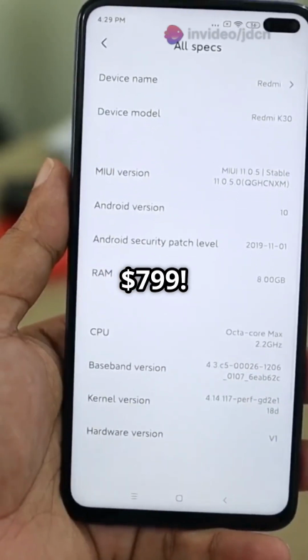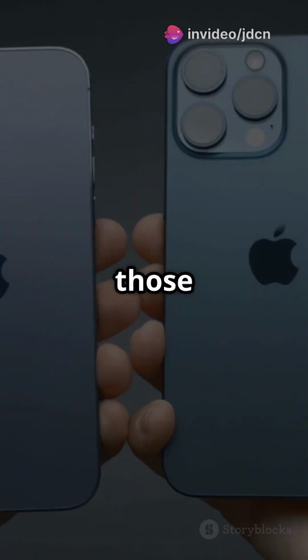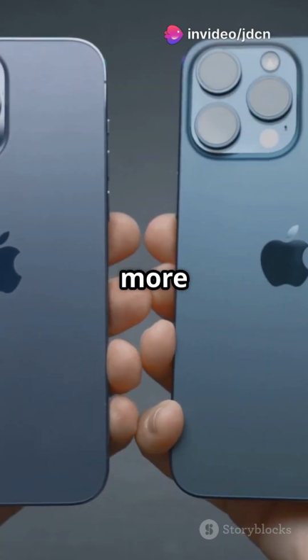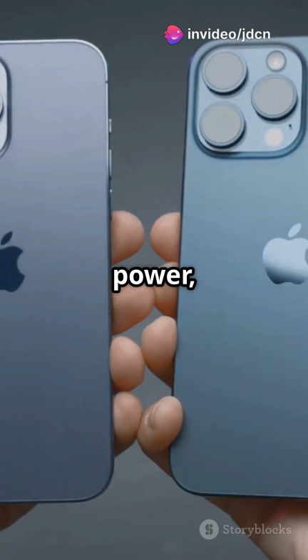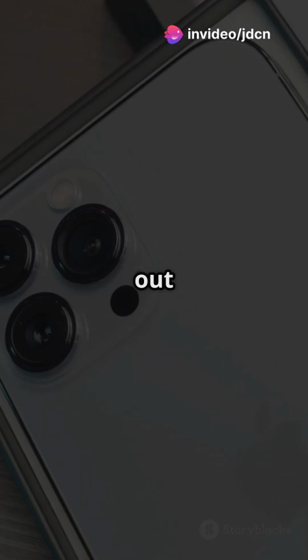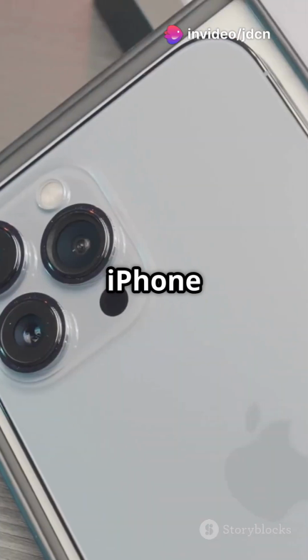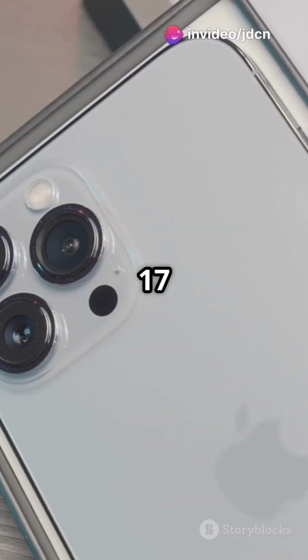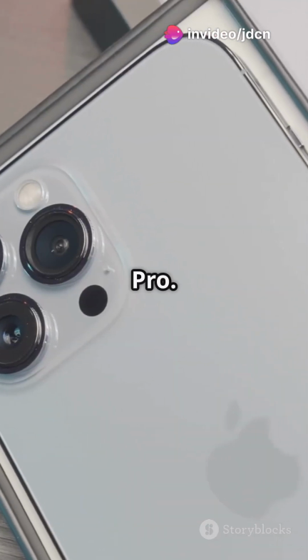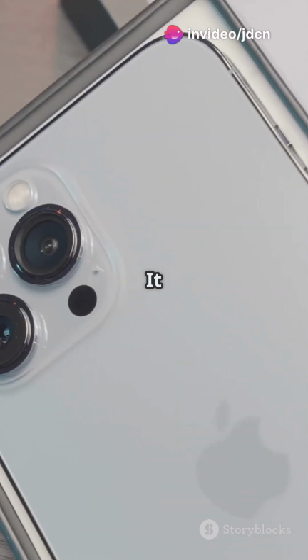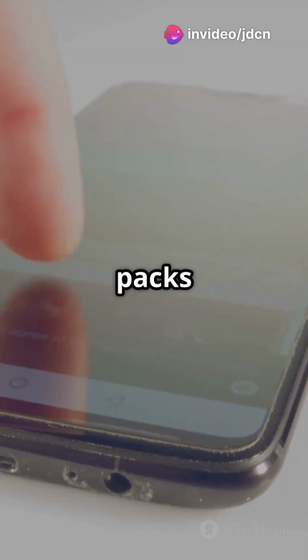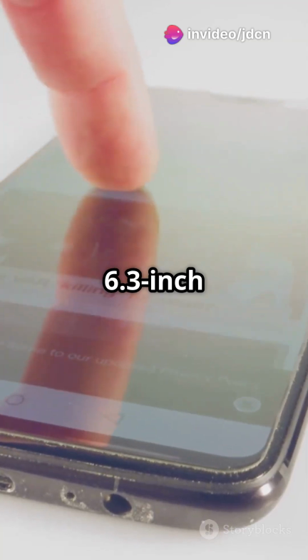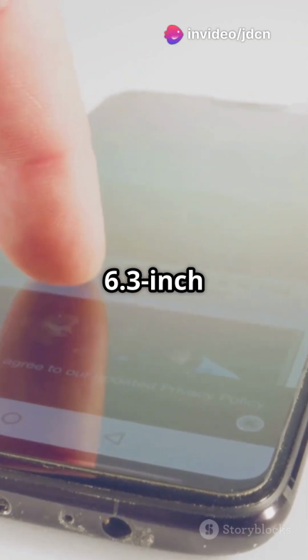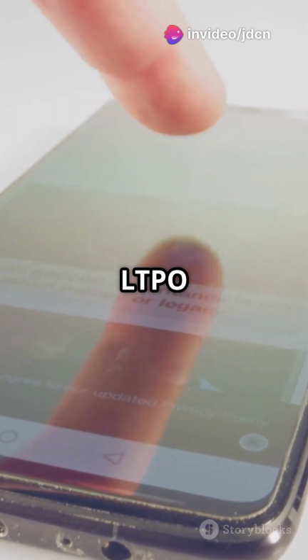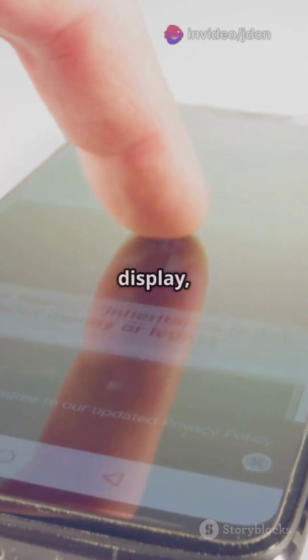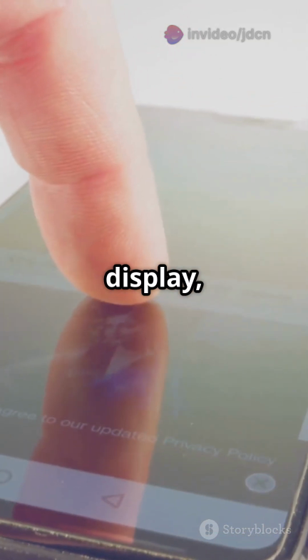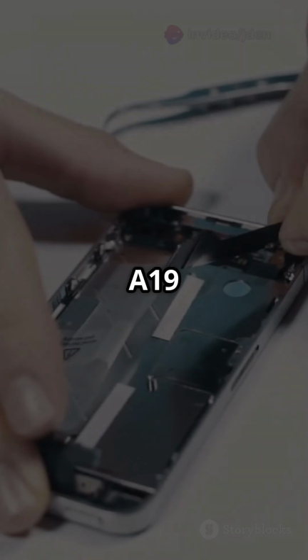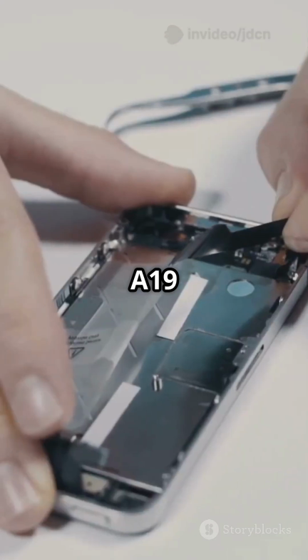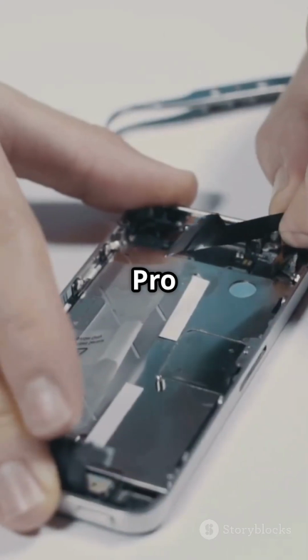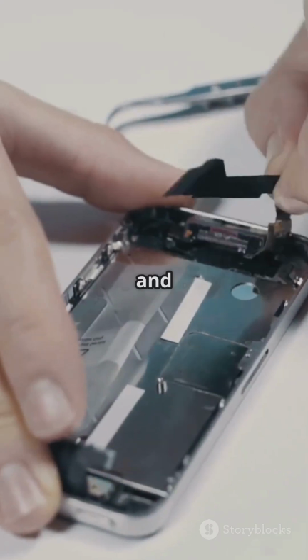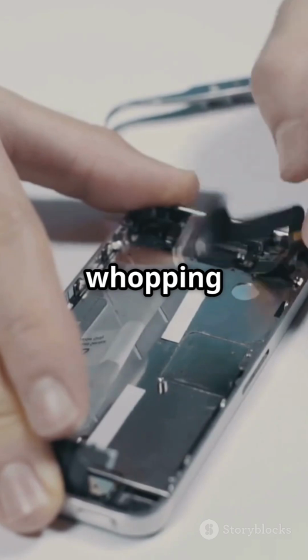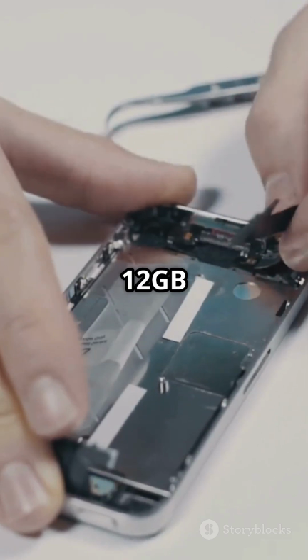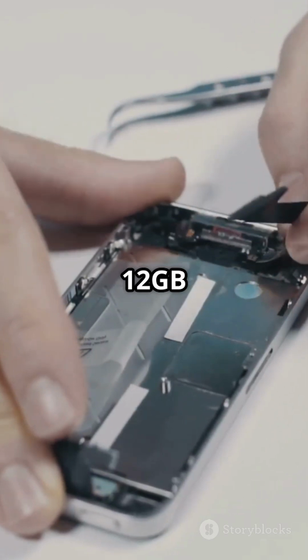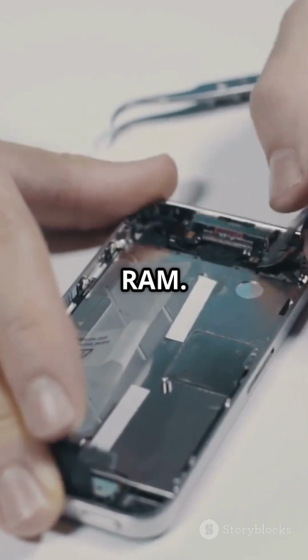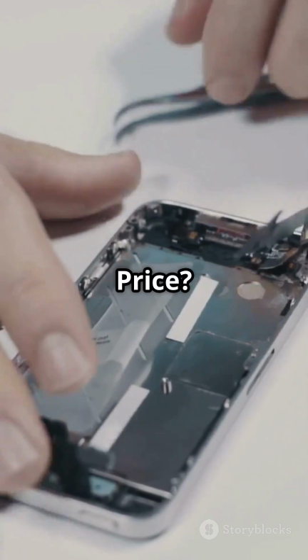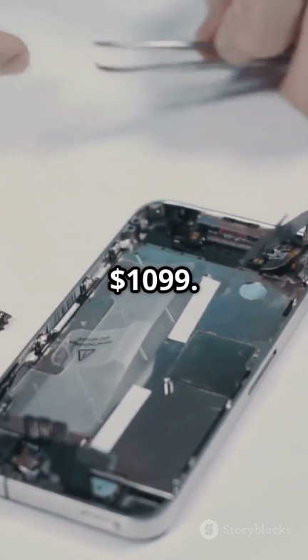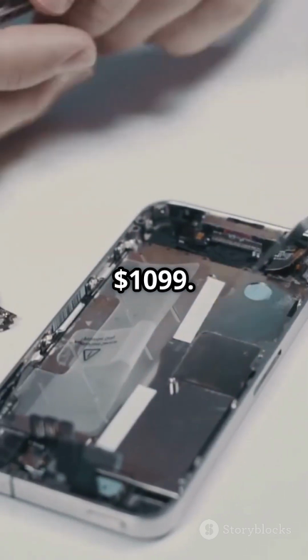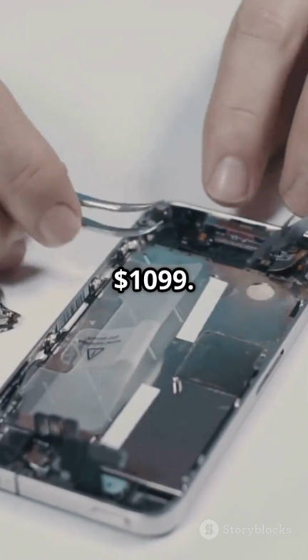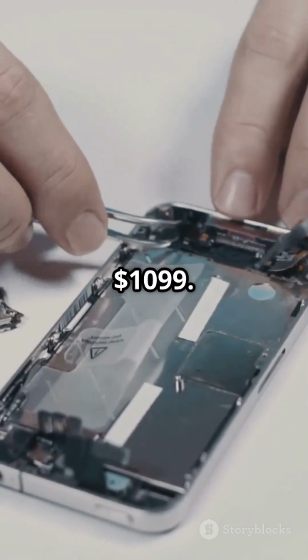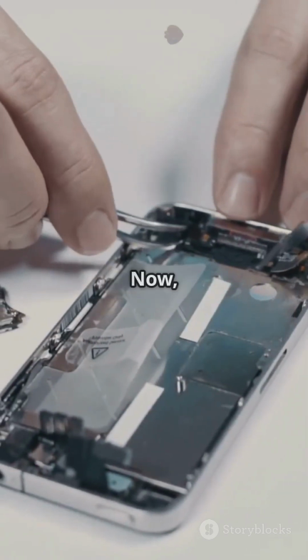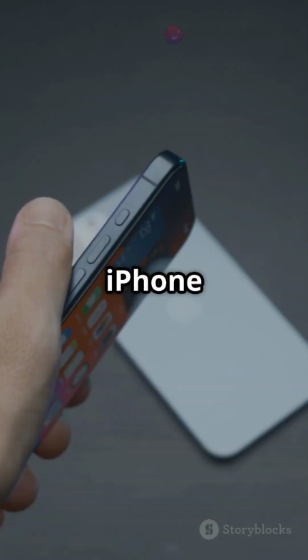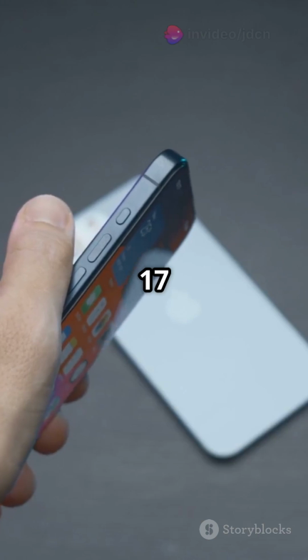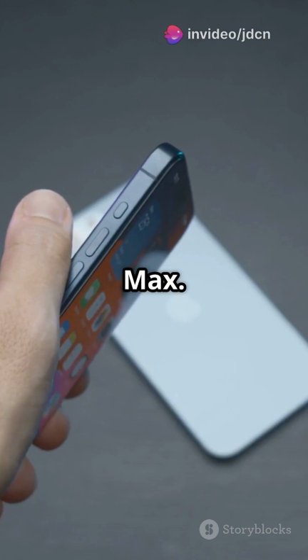For those craving more power, check out the iPhone 17 Pro. It packs a 6.3-inch LTPO display, an A19 Pro chip, and a whopping 12GB of RAM, priced at $1,099.